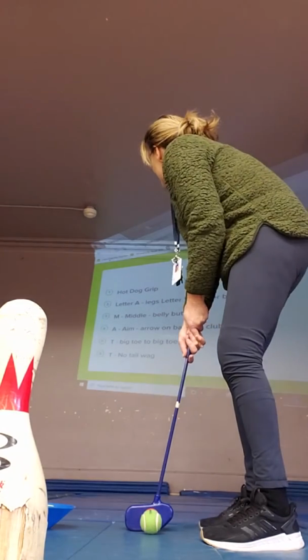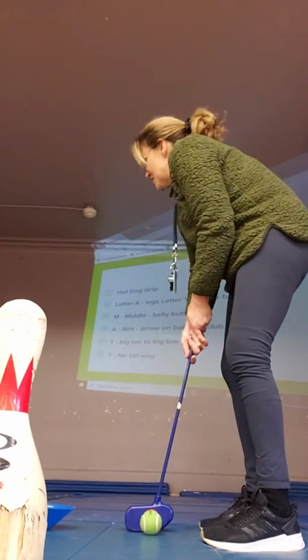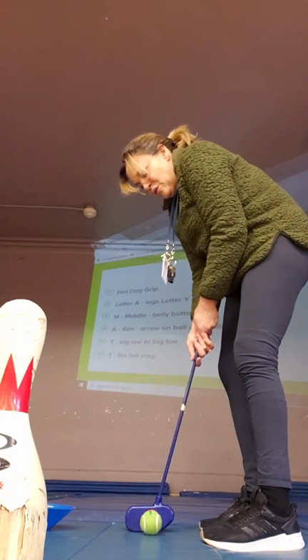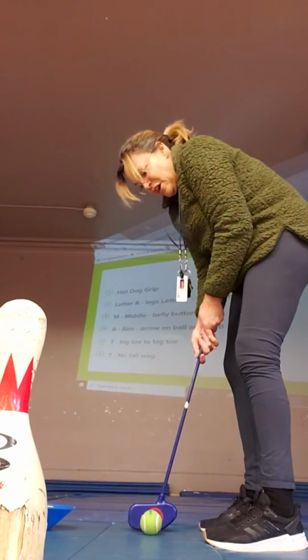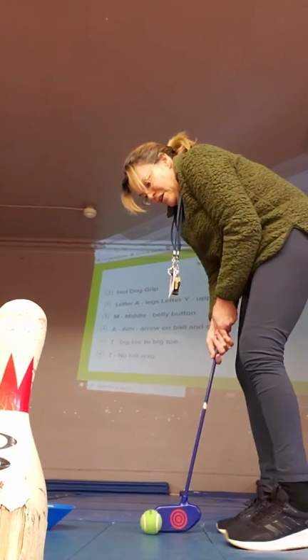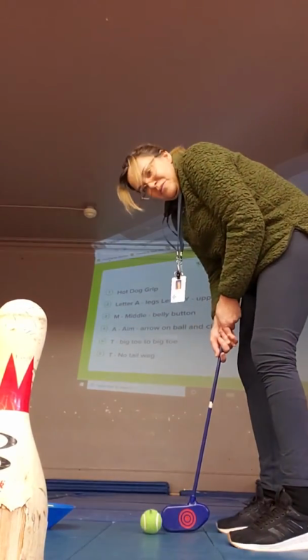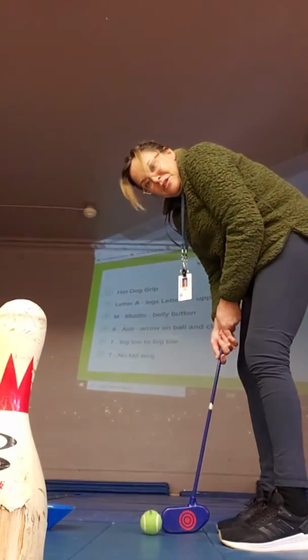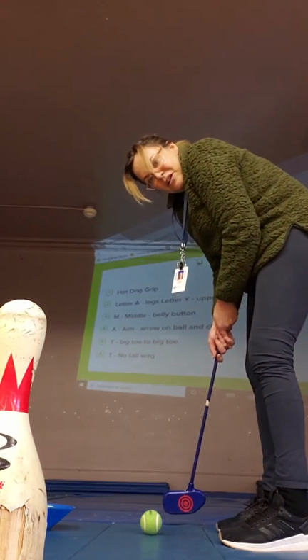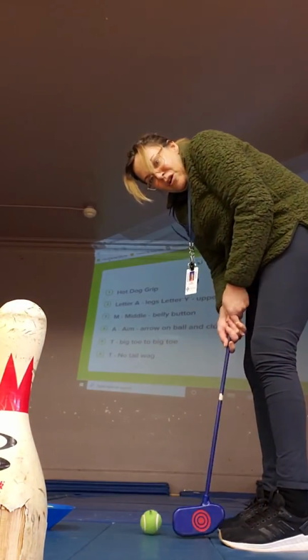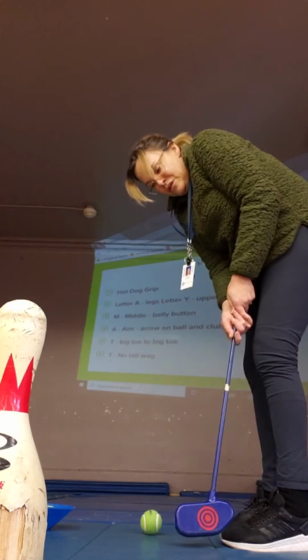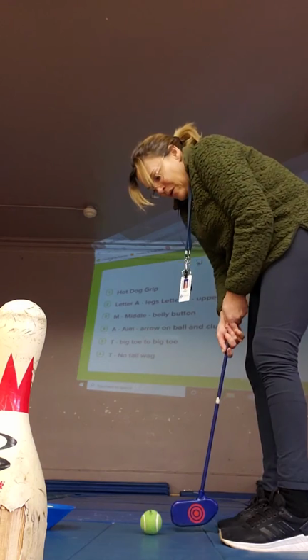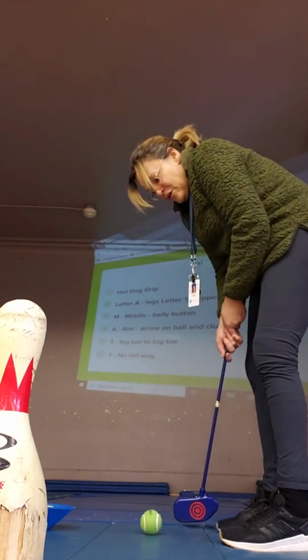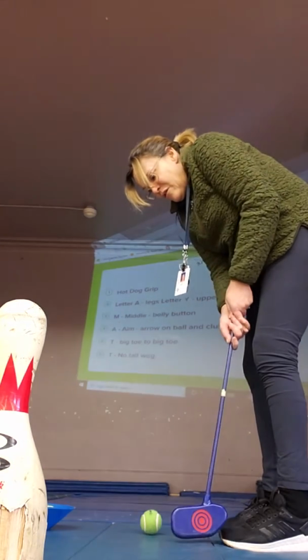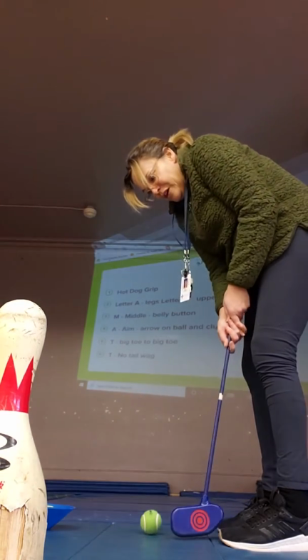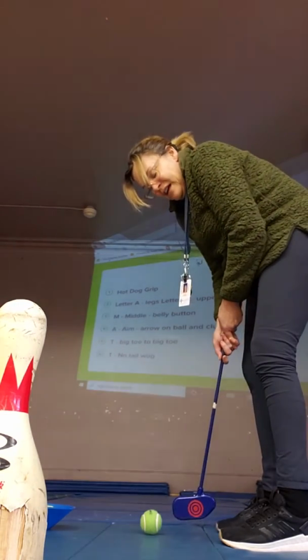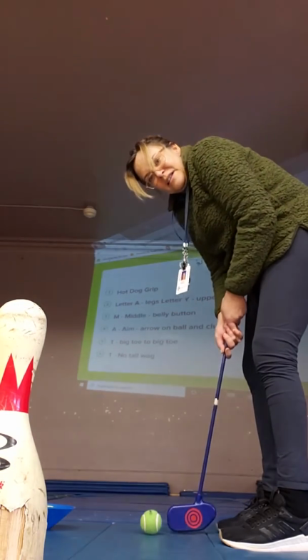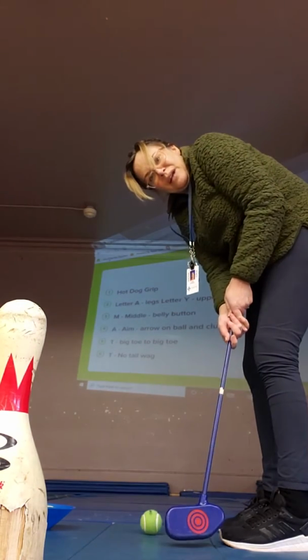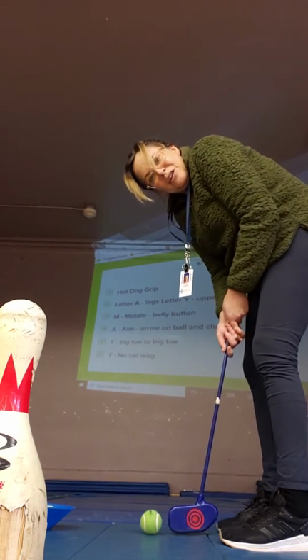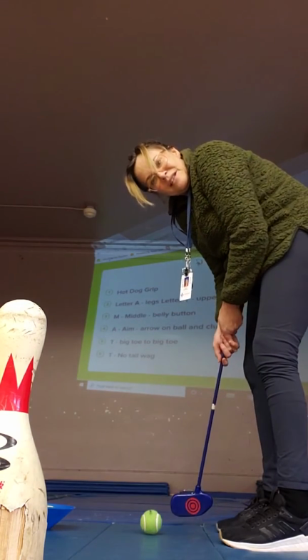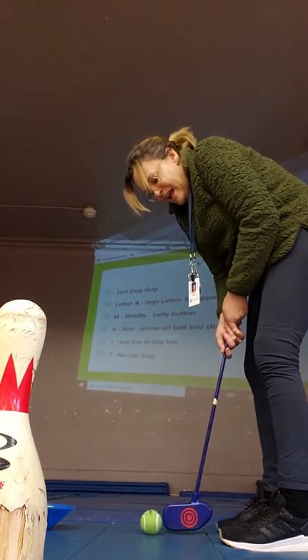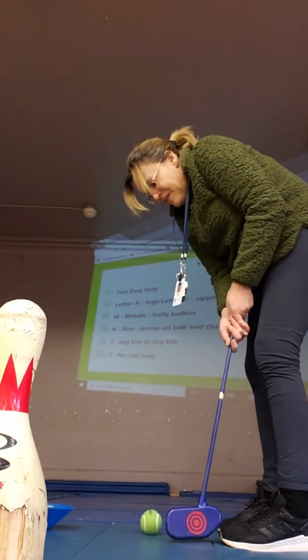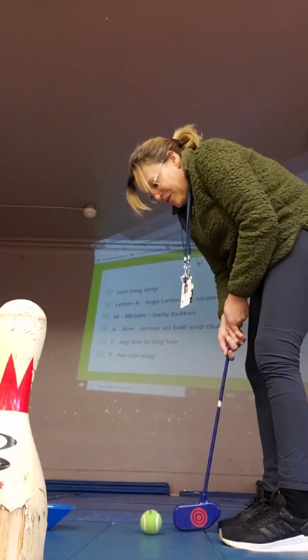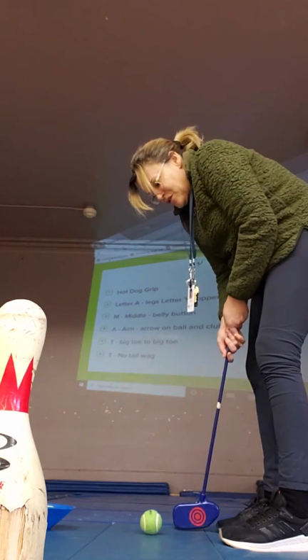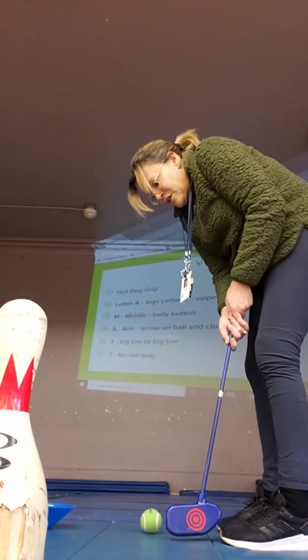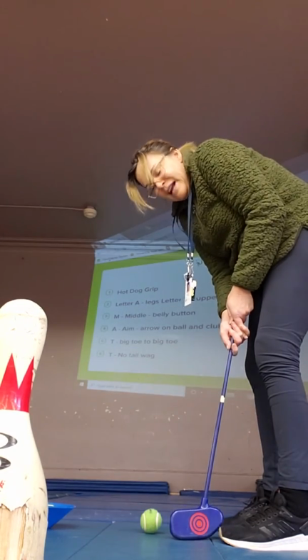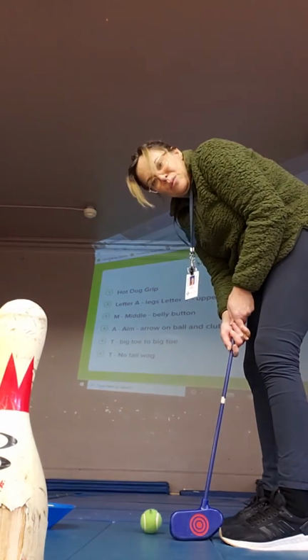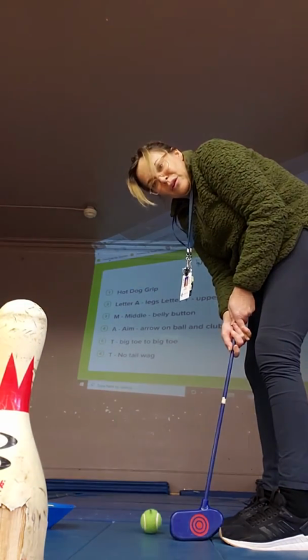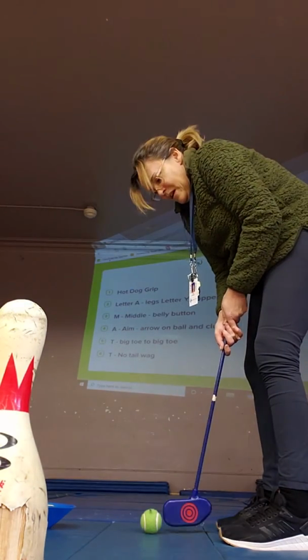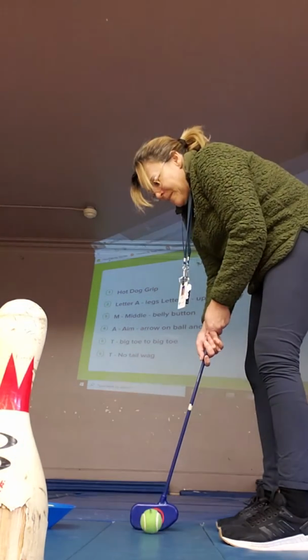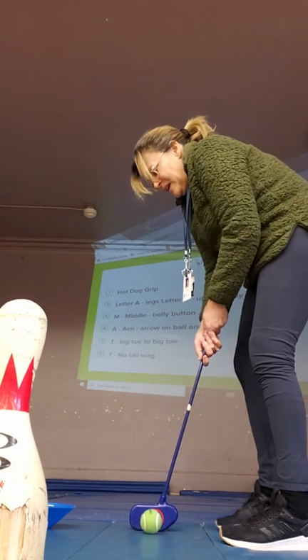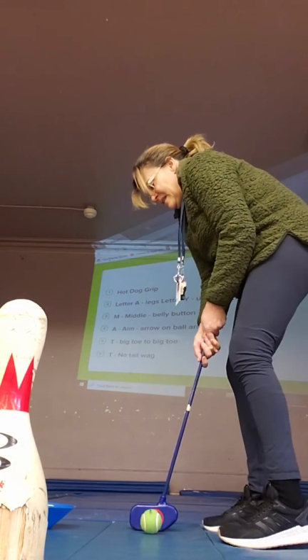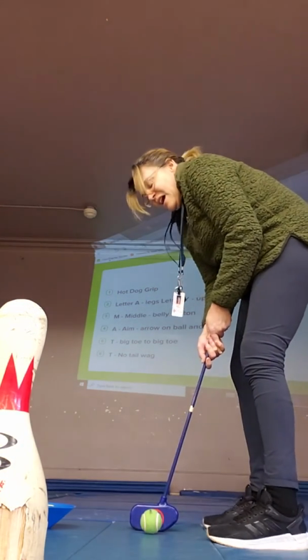The first T is Toe-to-Toe — our swing should go toe to toe, no further. I did it with pre-K and kindergarten today, and if they went further than toe to toe I gave them a pool noodle.